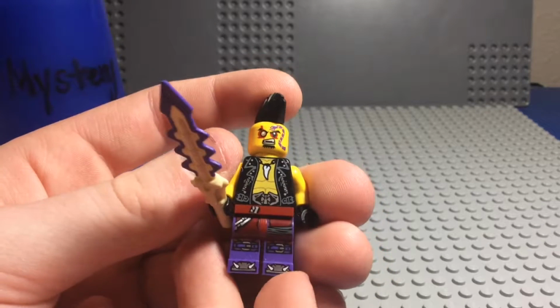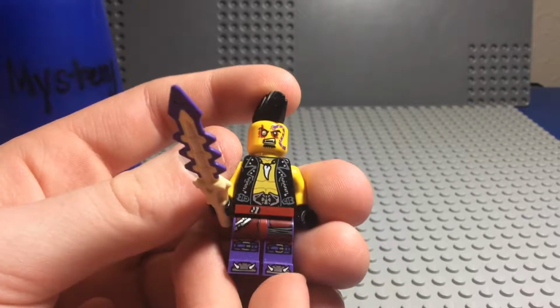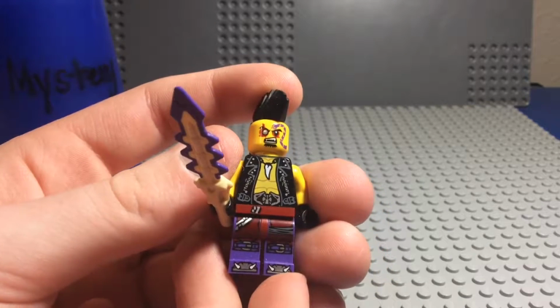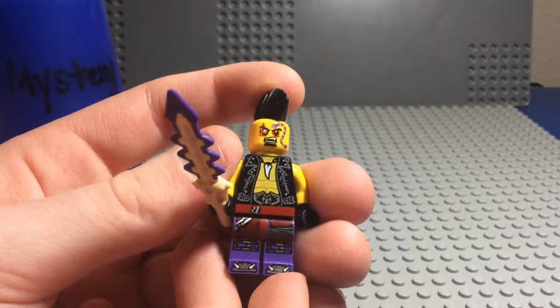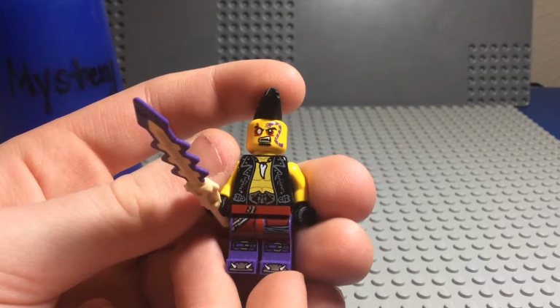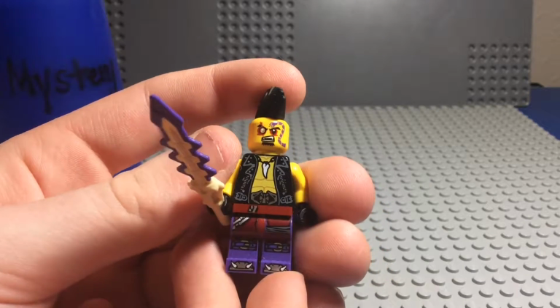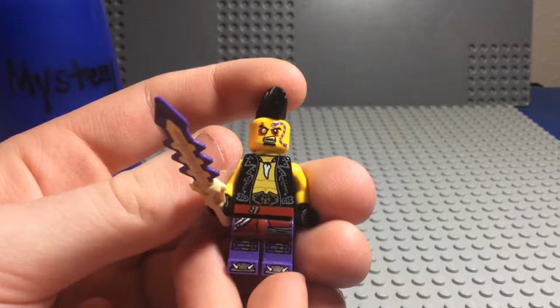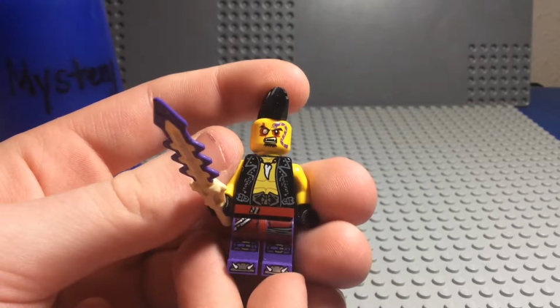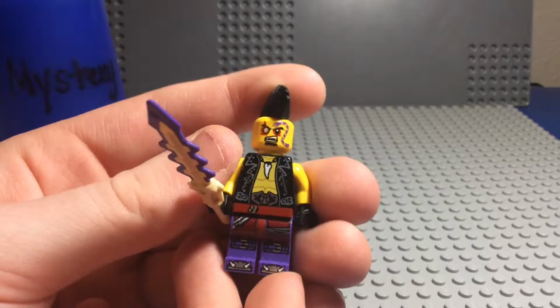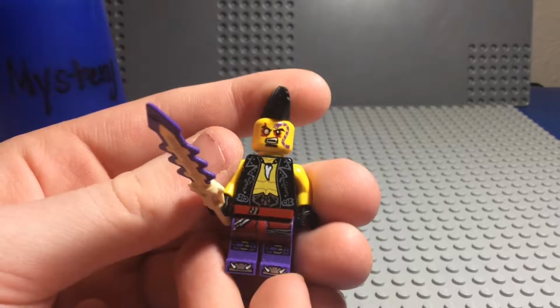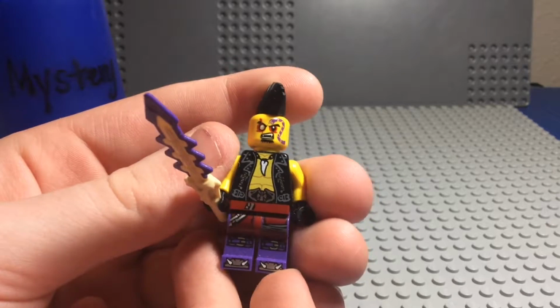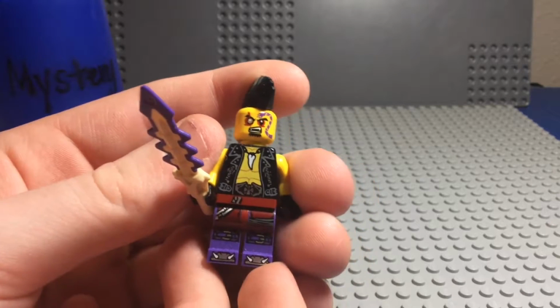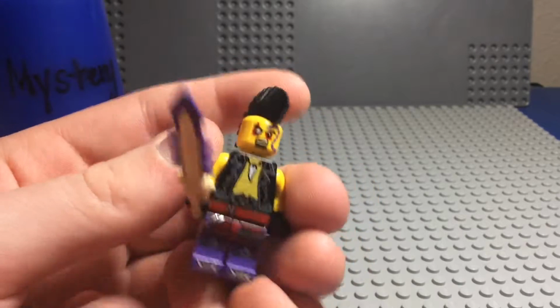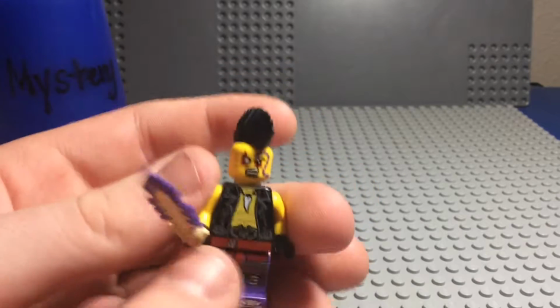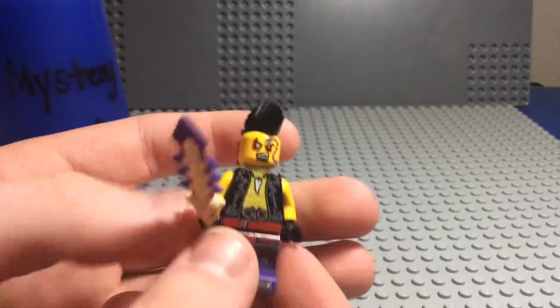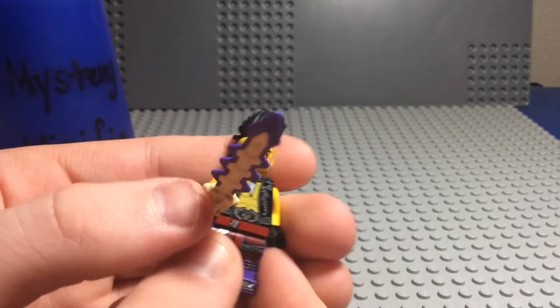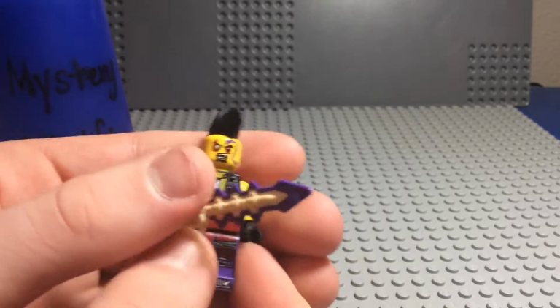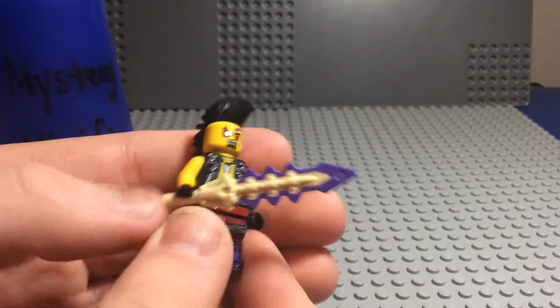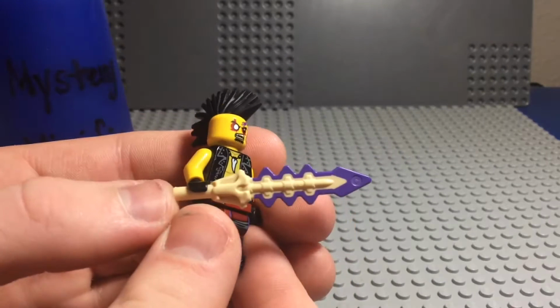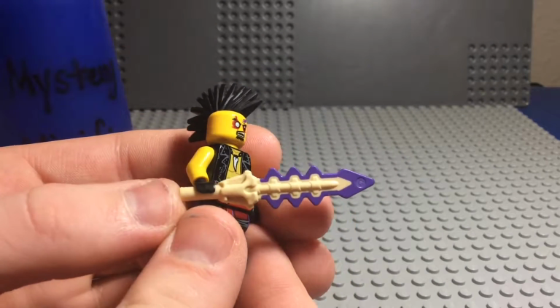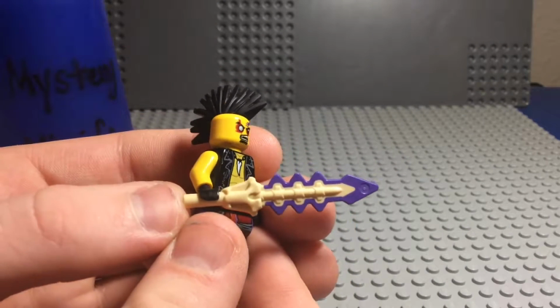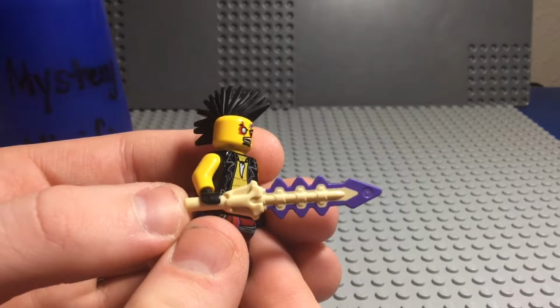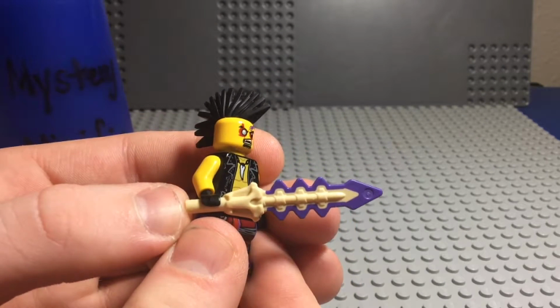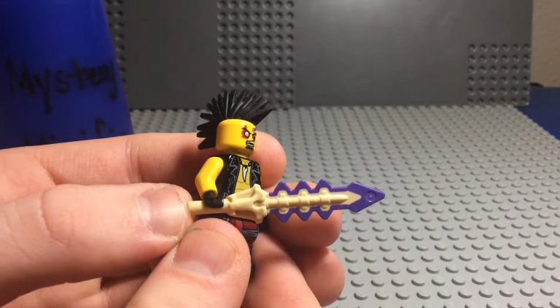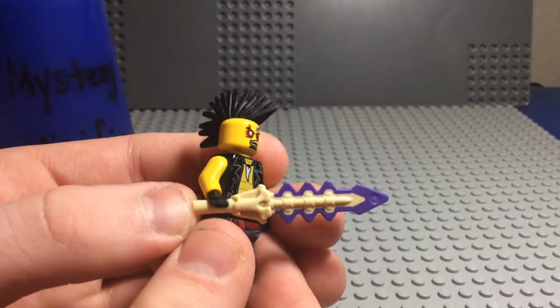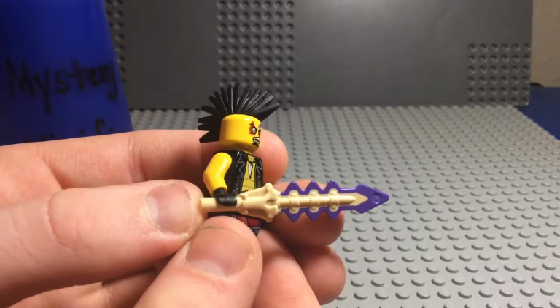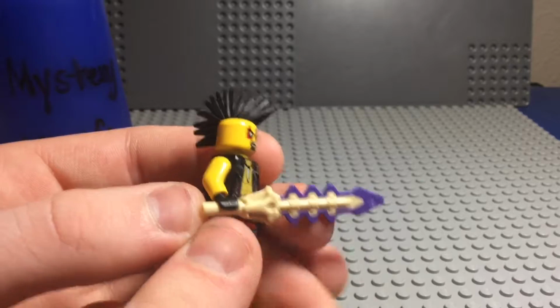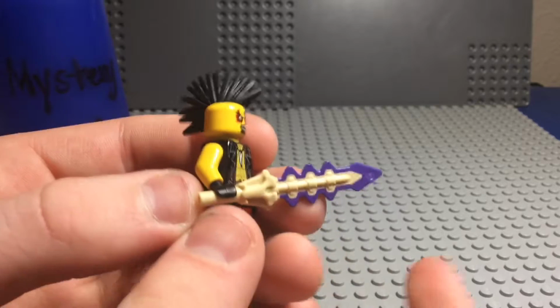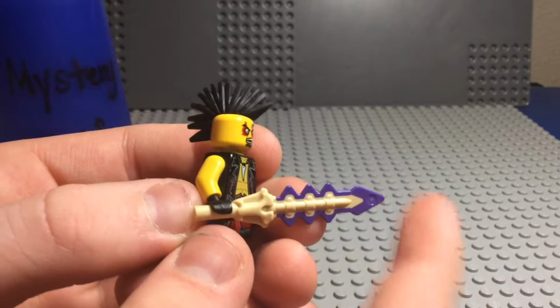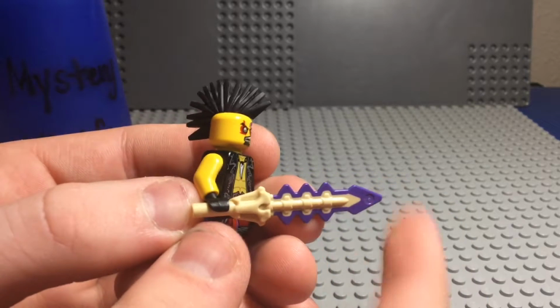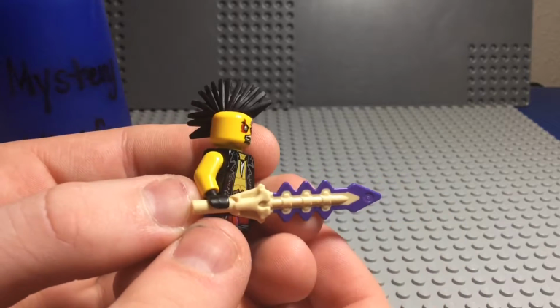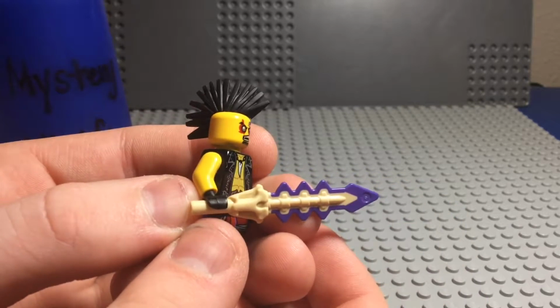And what nice printing. He's got the leather jacket, kind of looks like a greaser. And he's got the Anacondrai sword right there, which I always love the design of those swords.